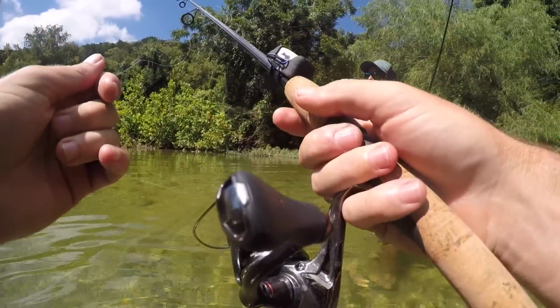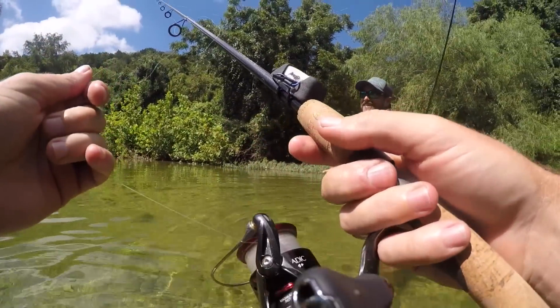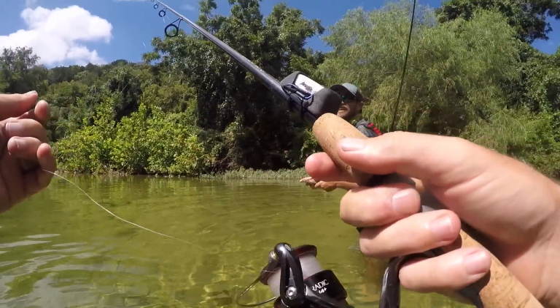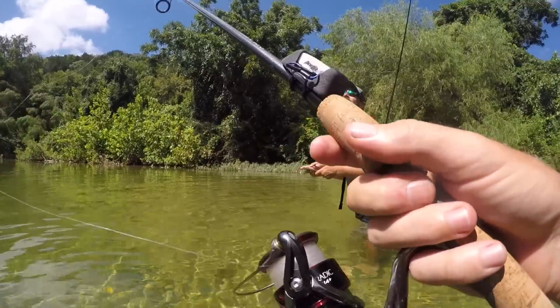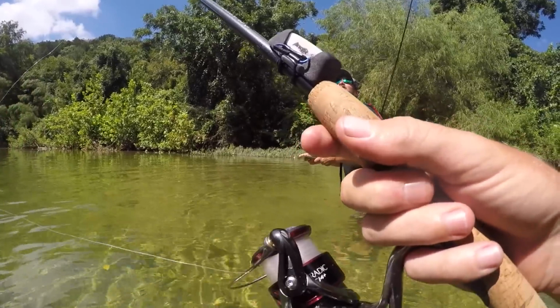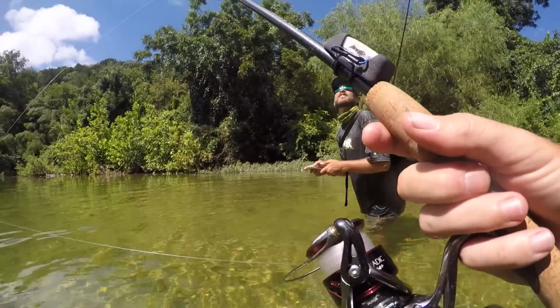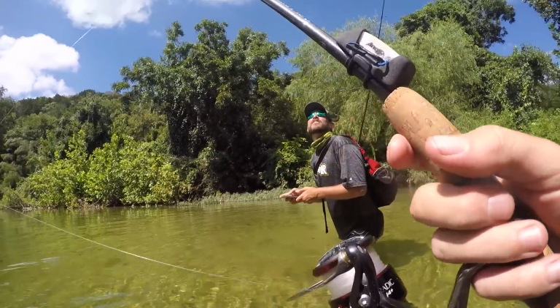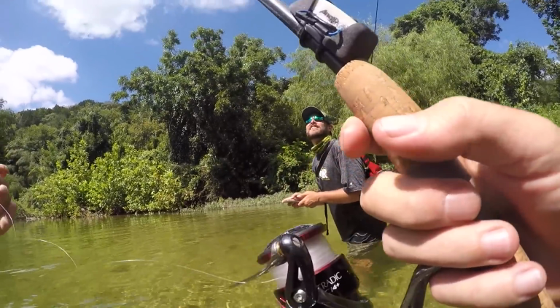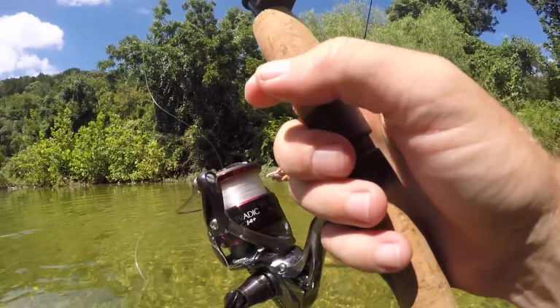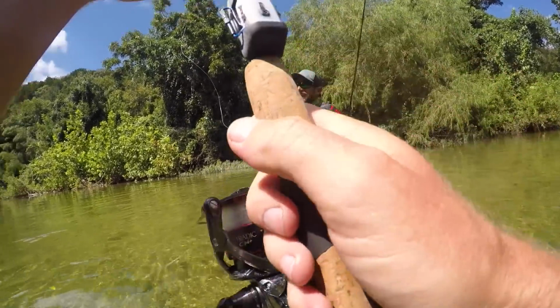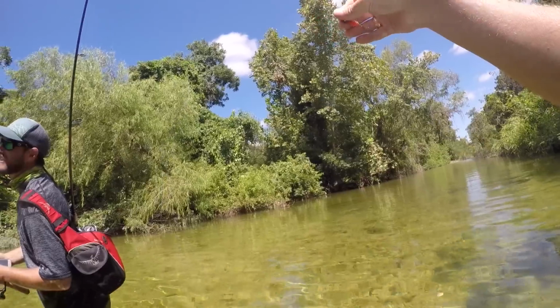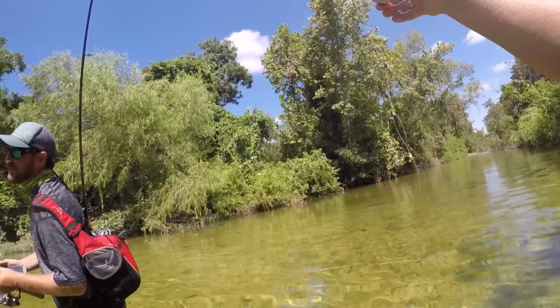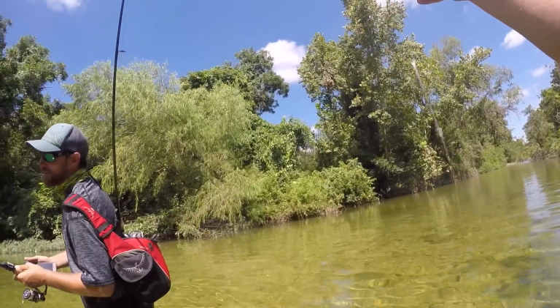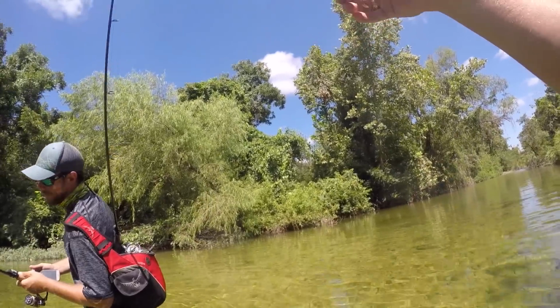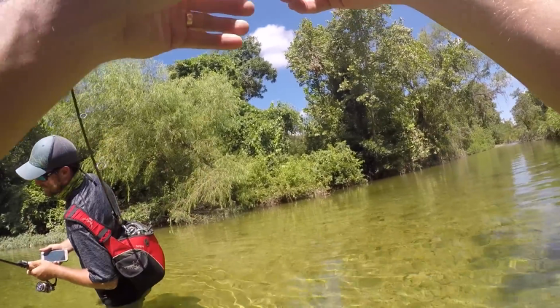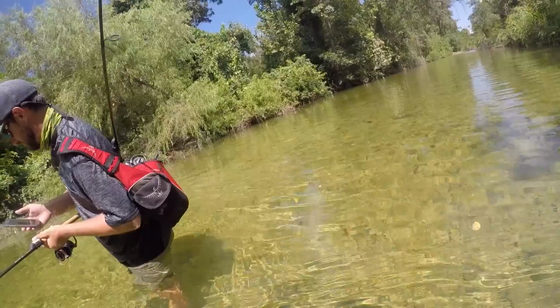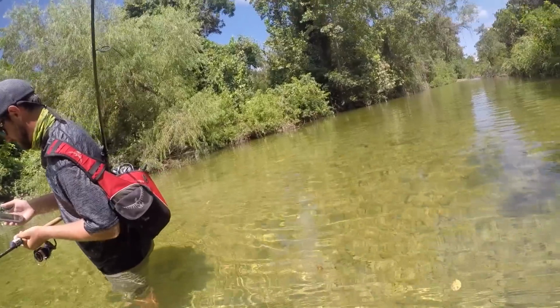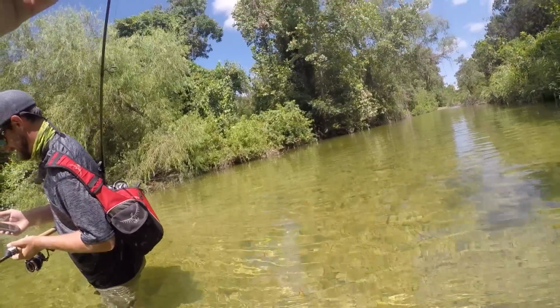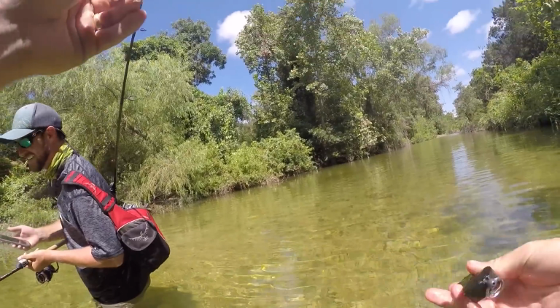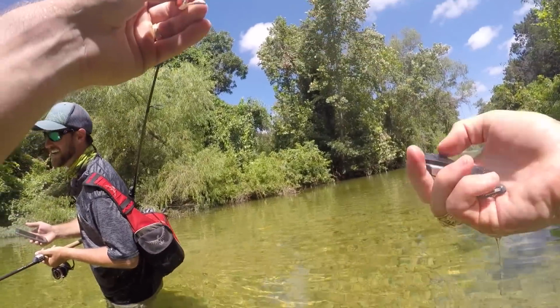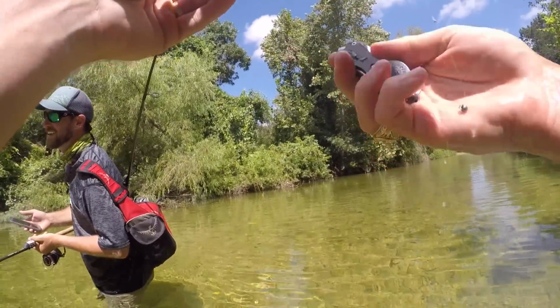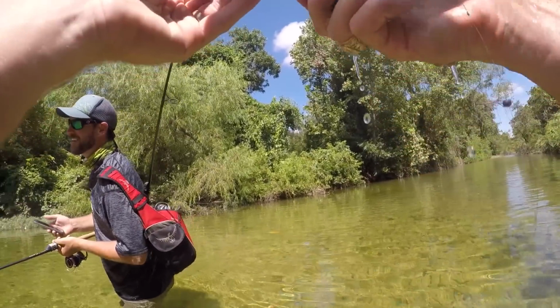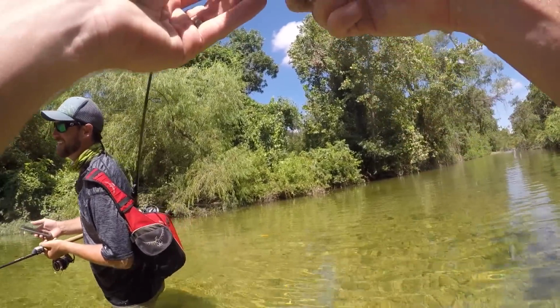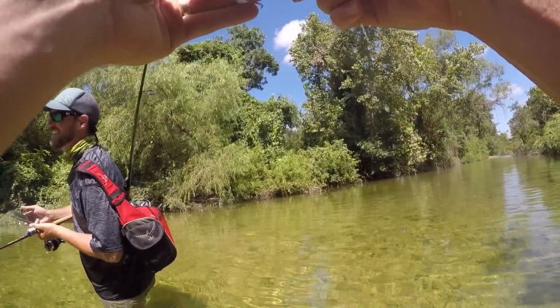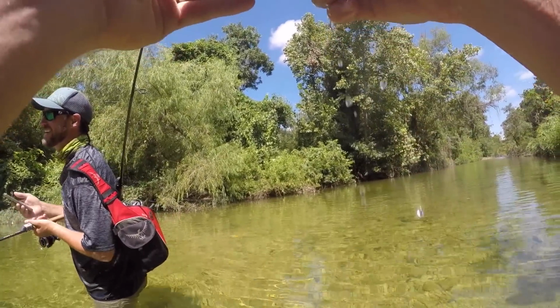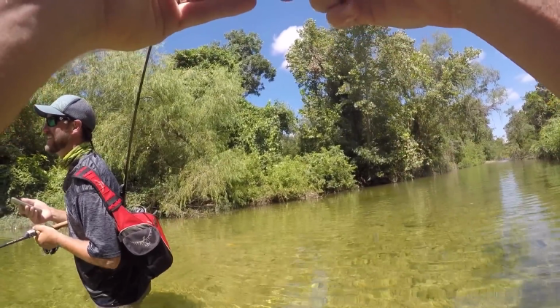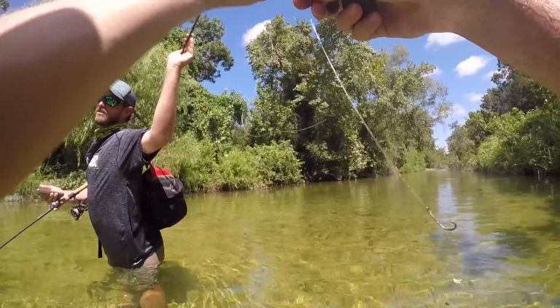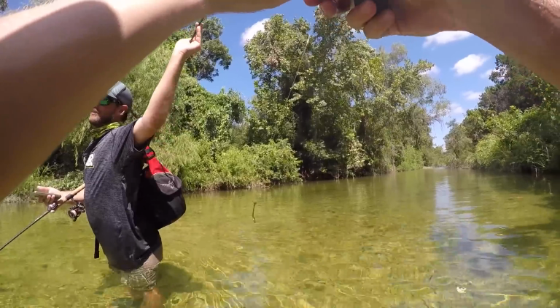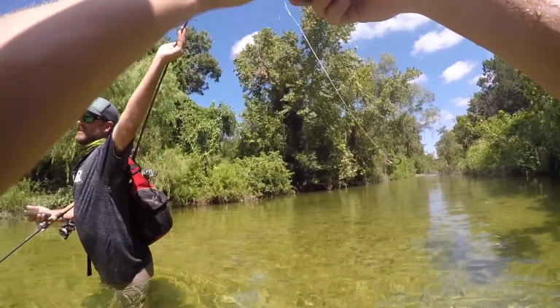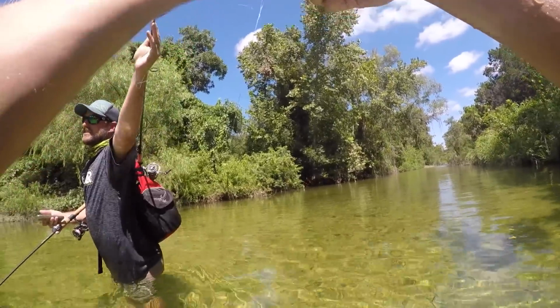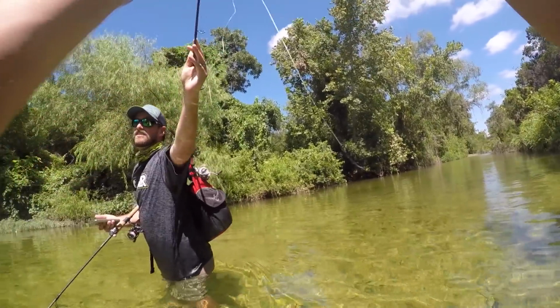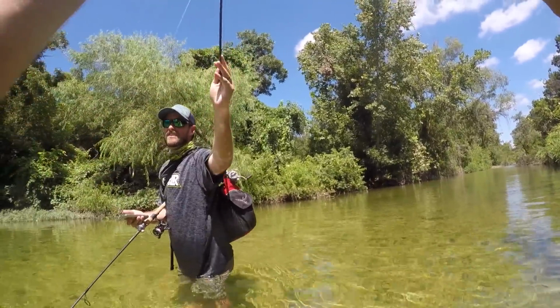Dude, I broke the rod! Broke it? I broke it. That sucks. Broken rod tip — gotta redo this somehow.